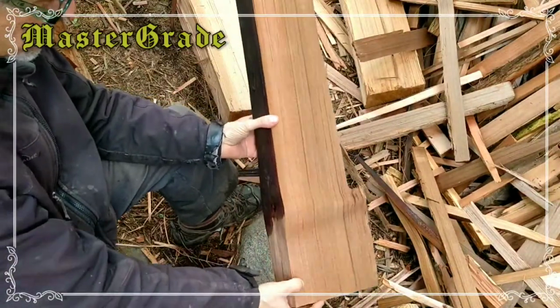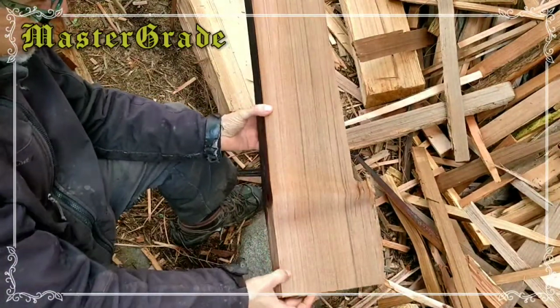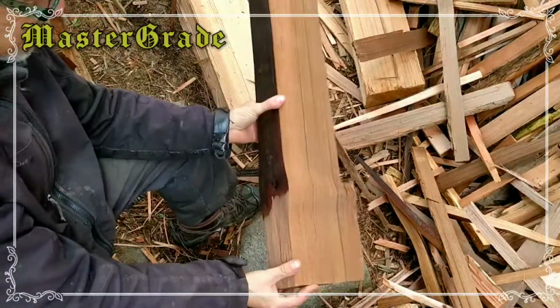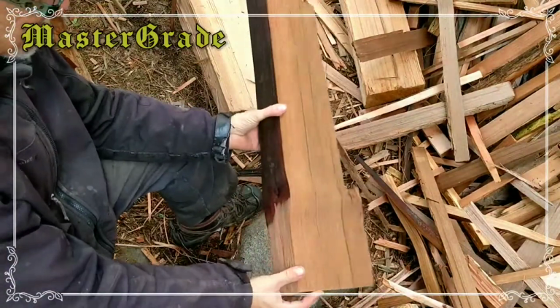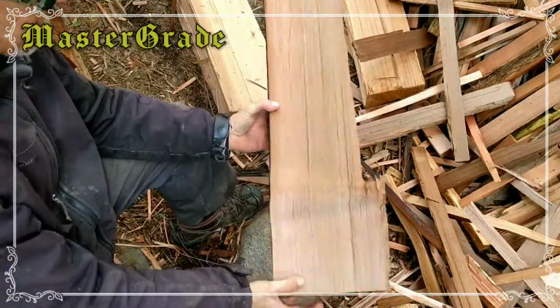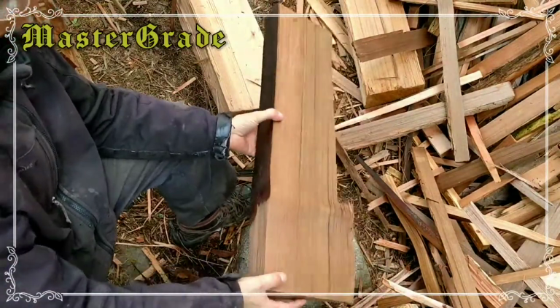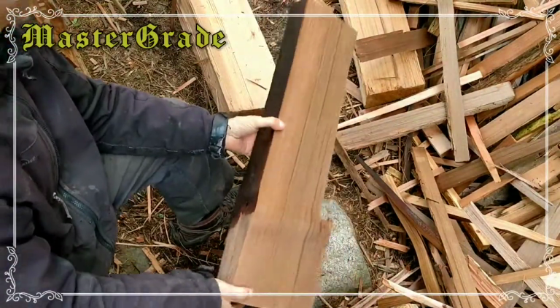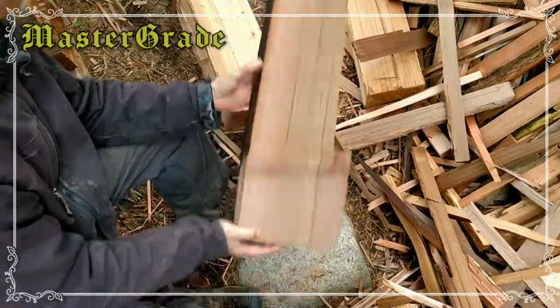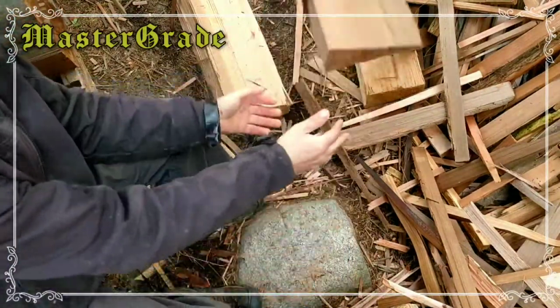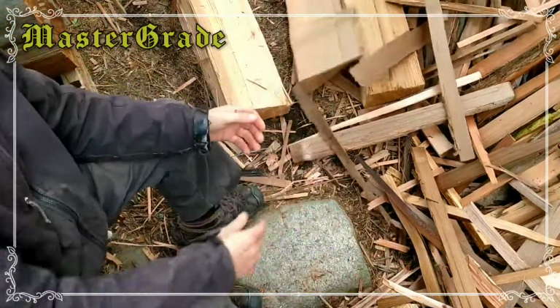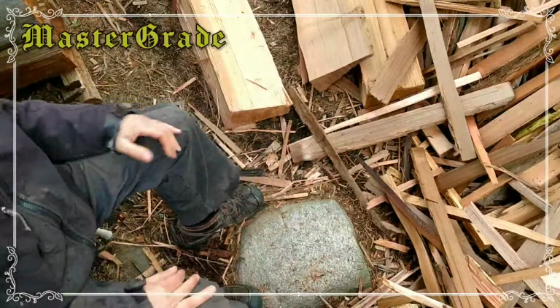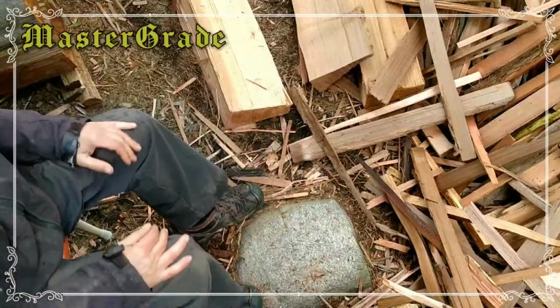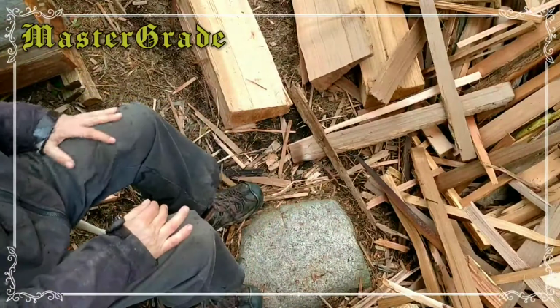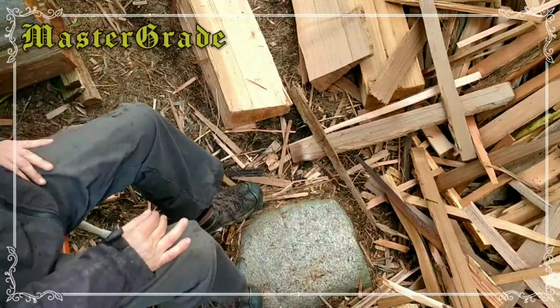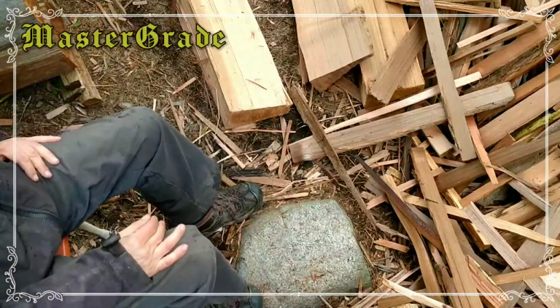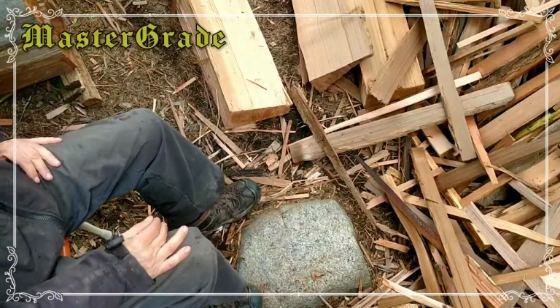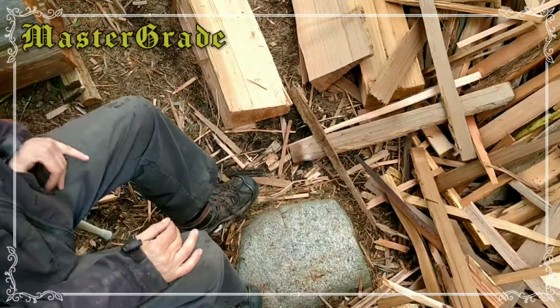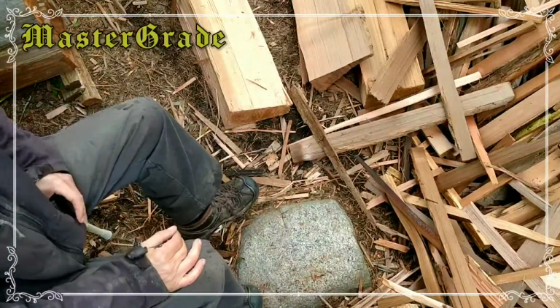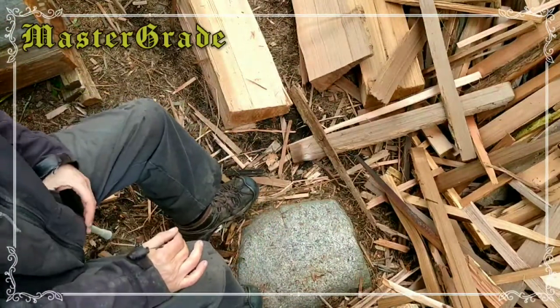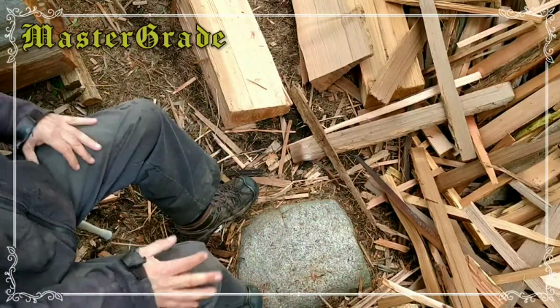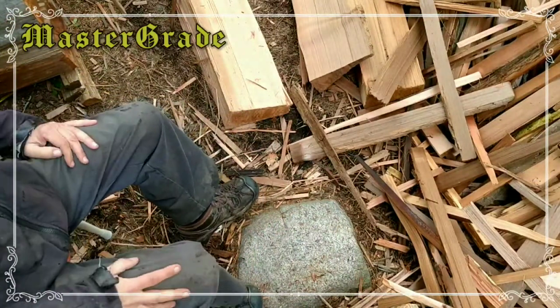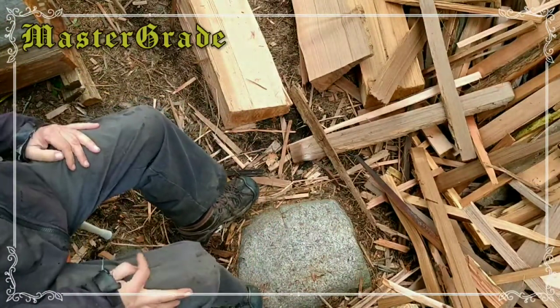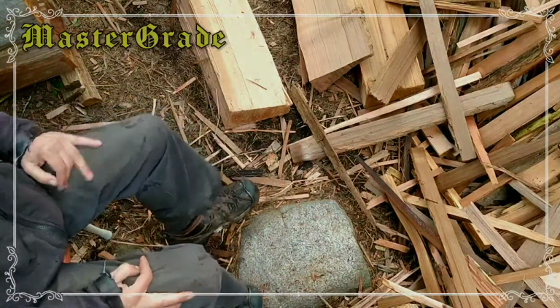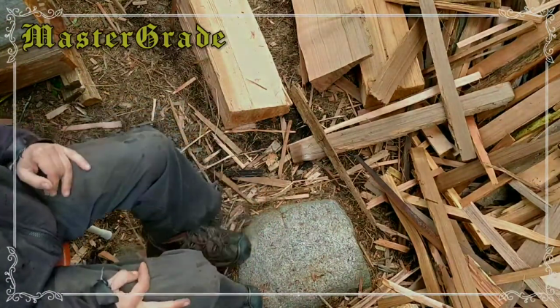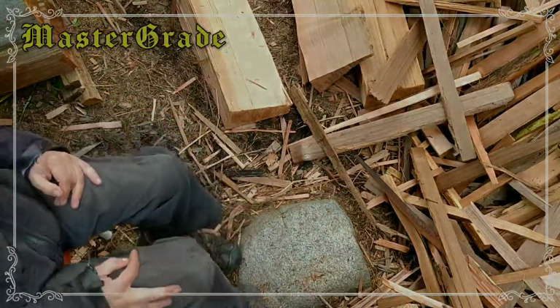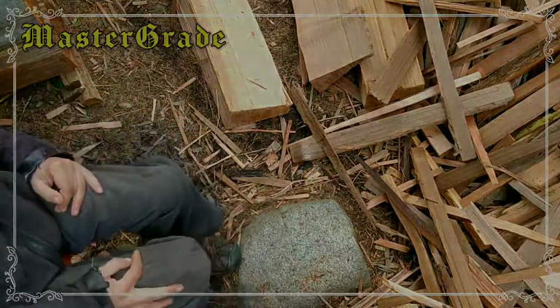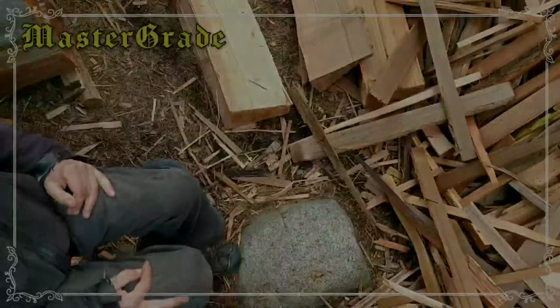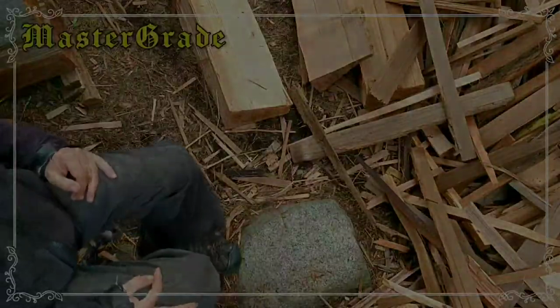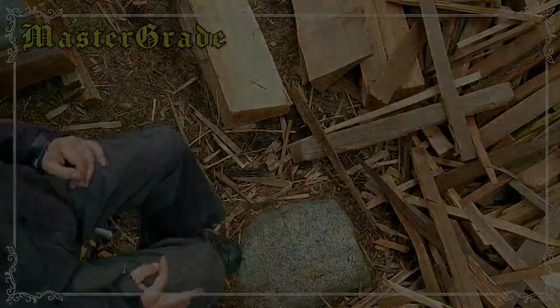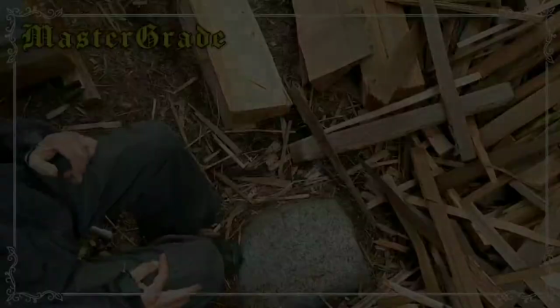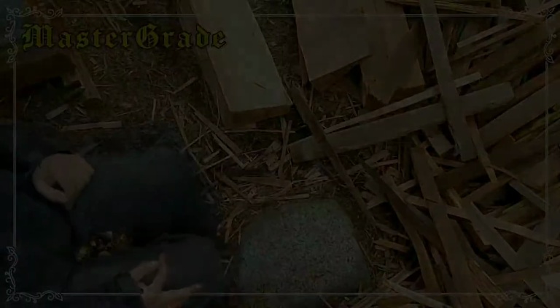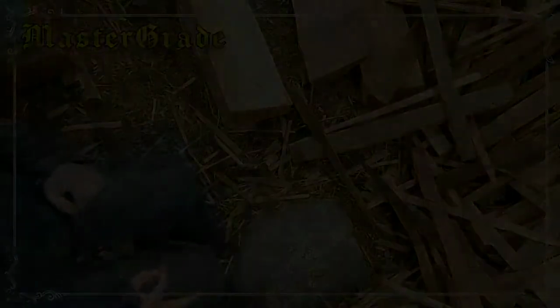The rest of this is just kind of a big knot — I don't think it's worth the trouble. So we'll call it a day on that shake, and that completes the lesson on how to hand split western red cedar shakes.